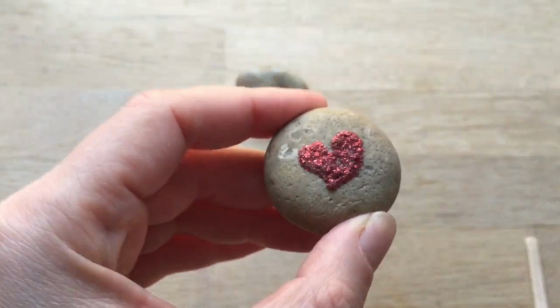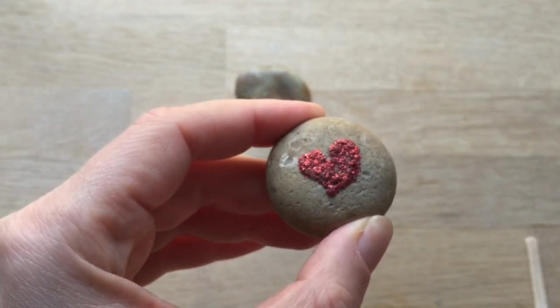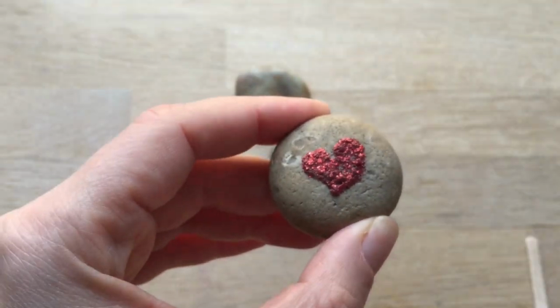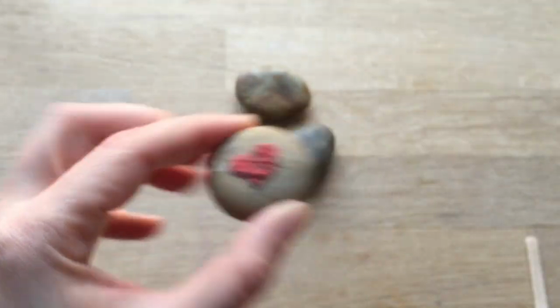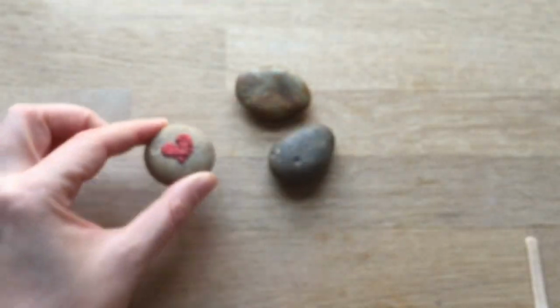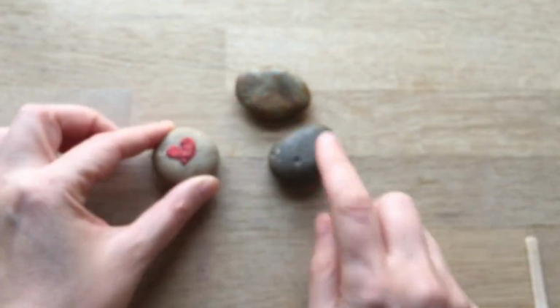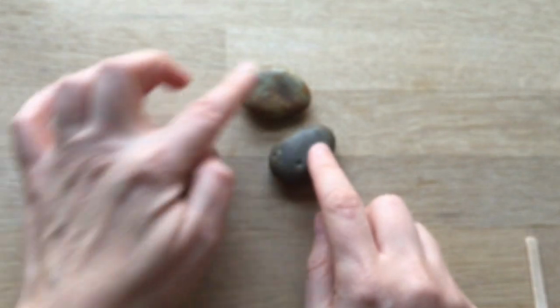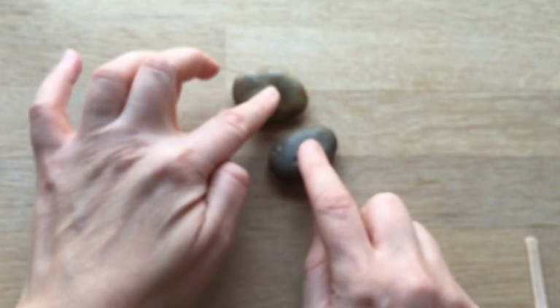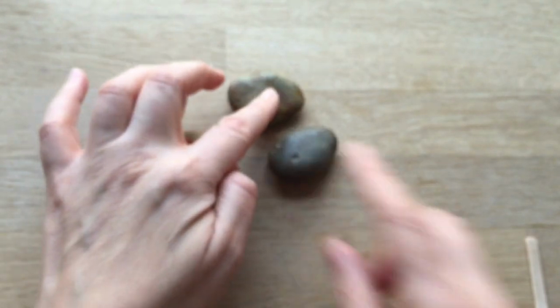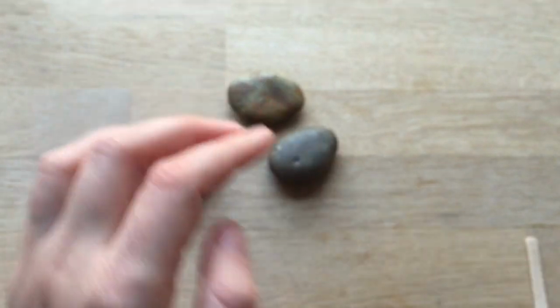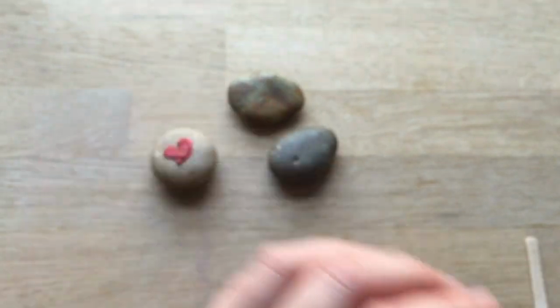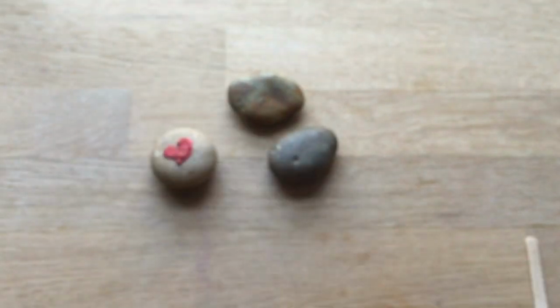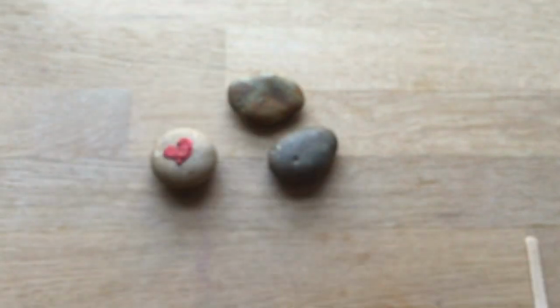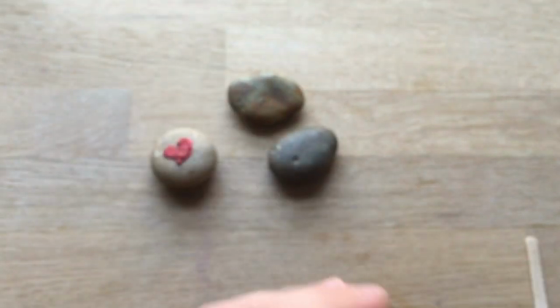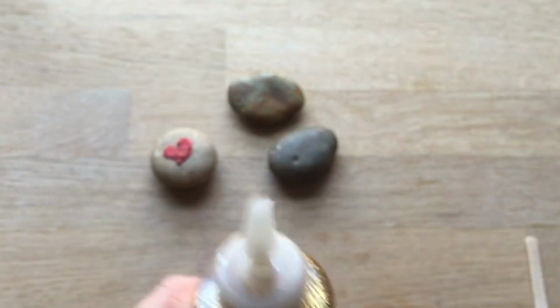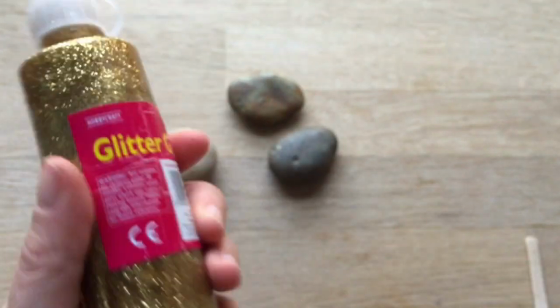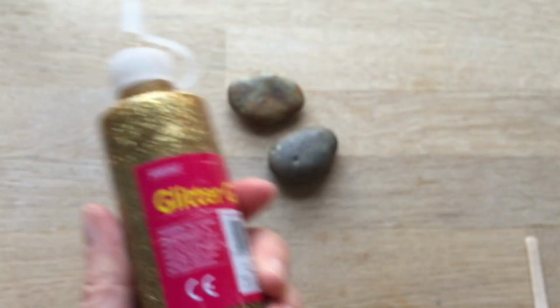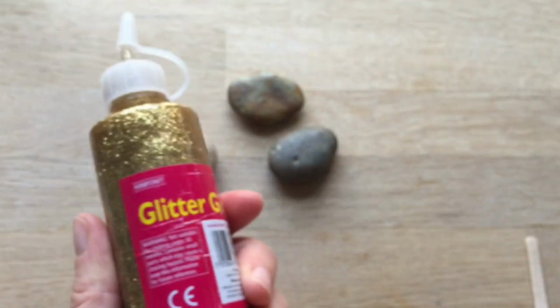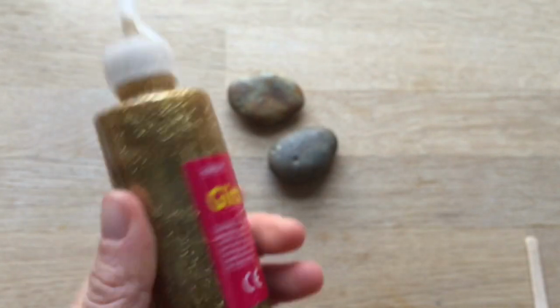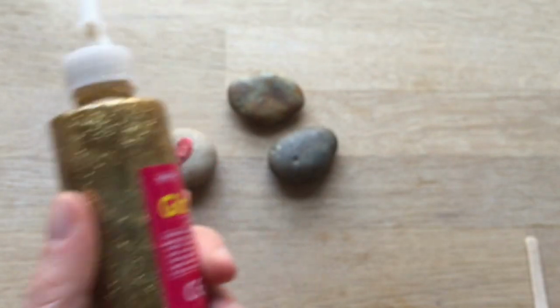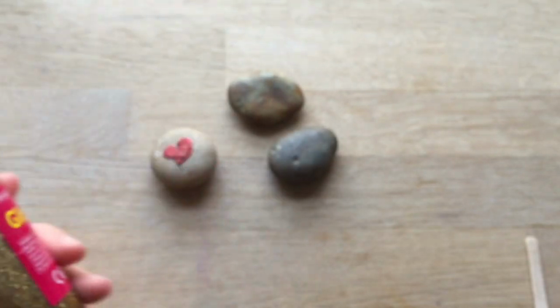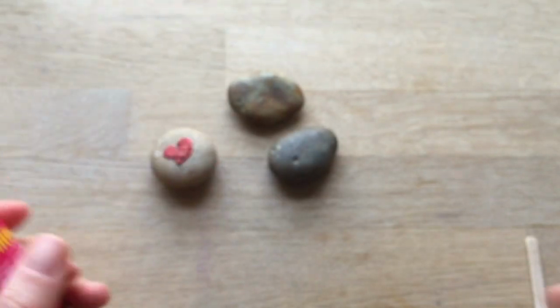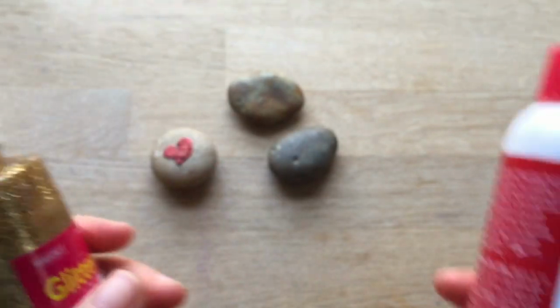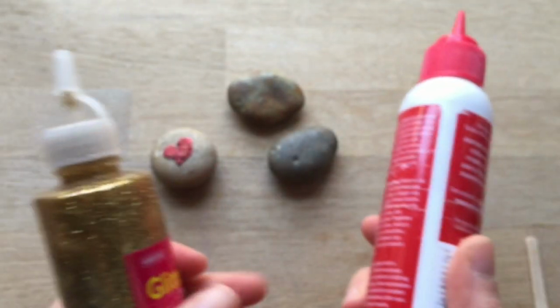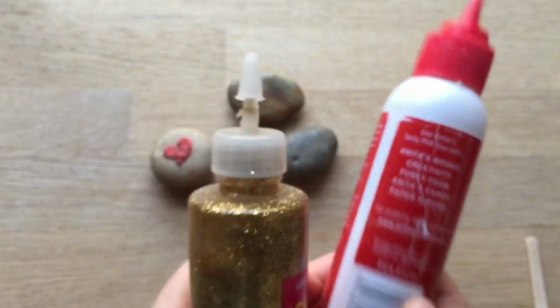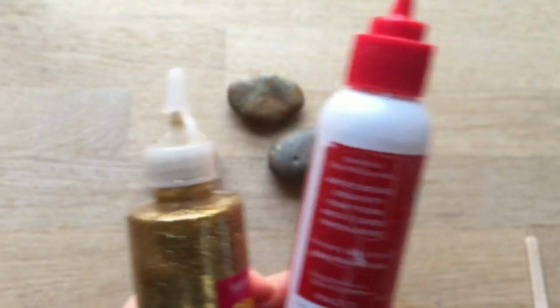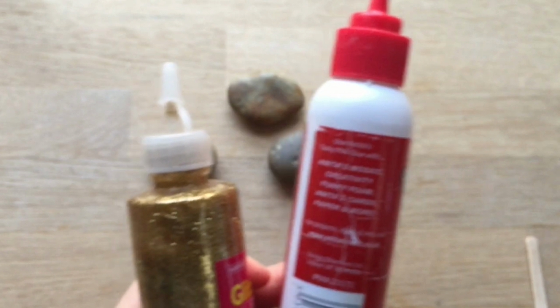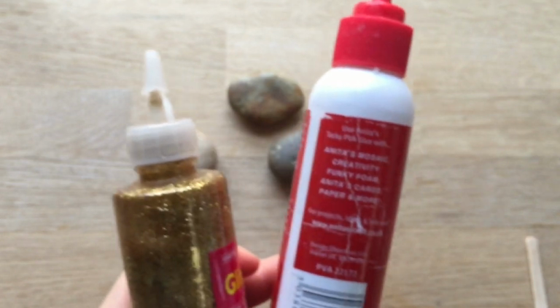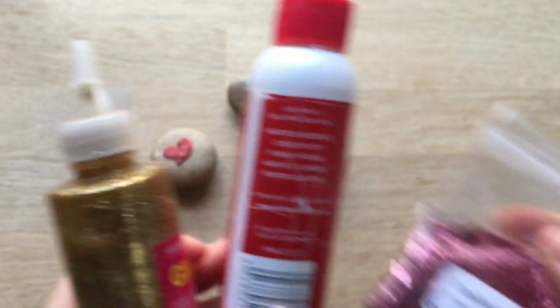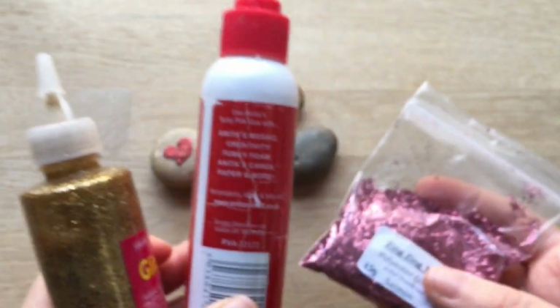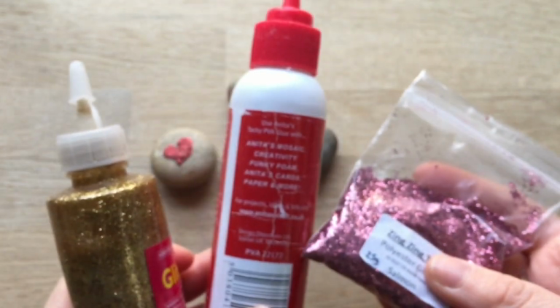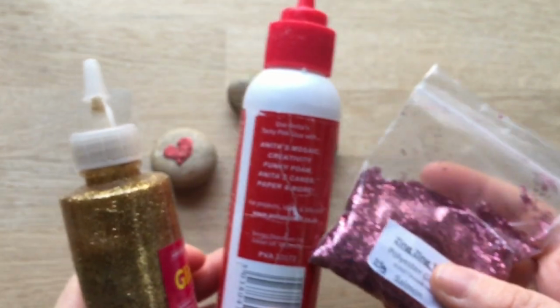What you will need is some rocks, and either a choice of glitter glue like this, or normal glue and some separate glitter.